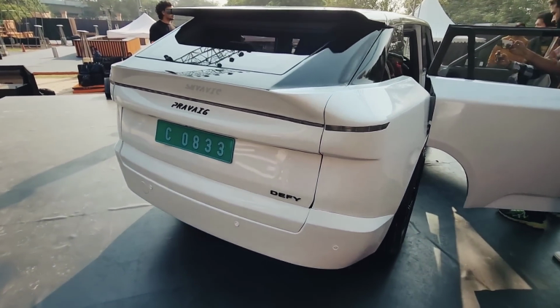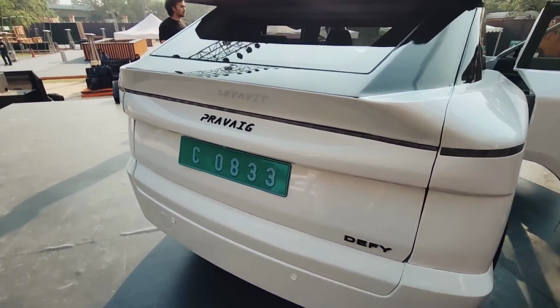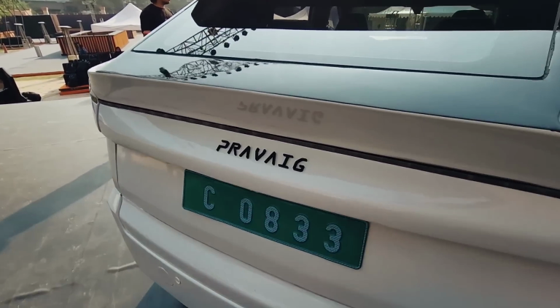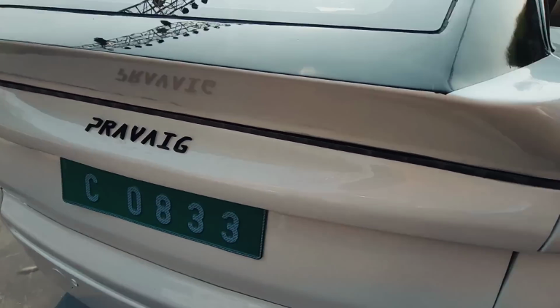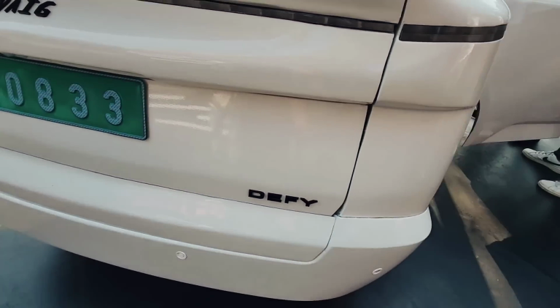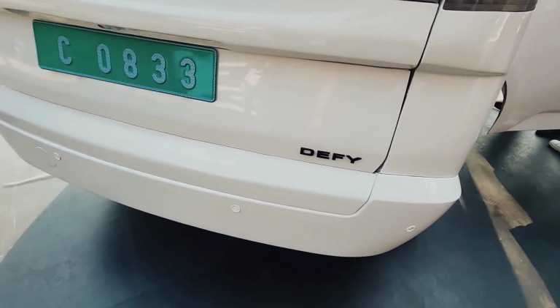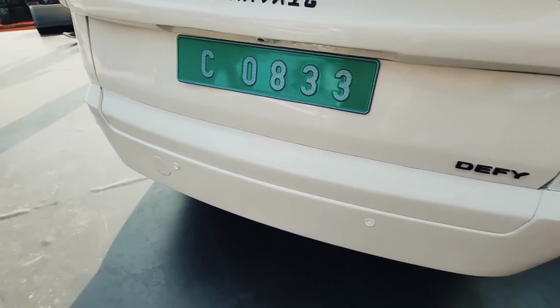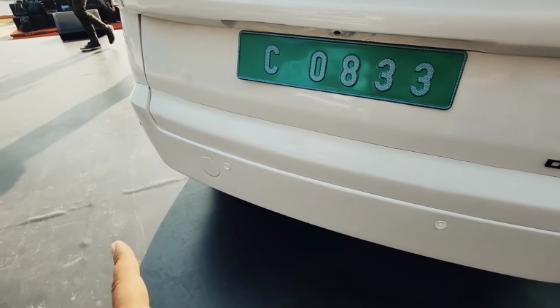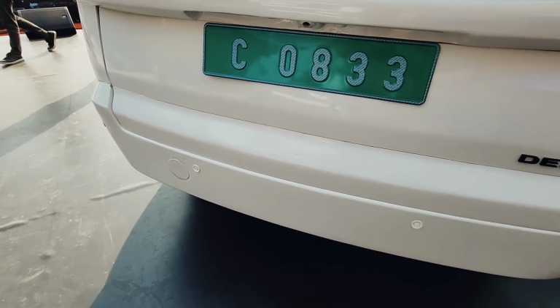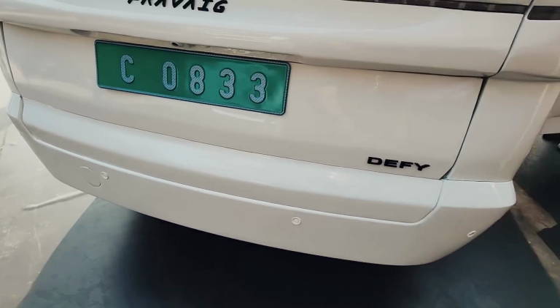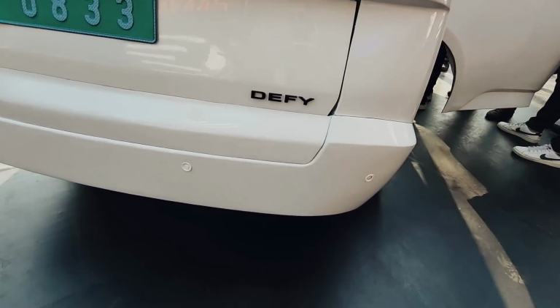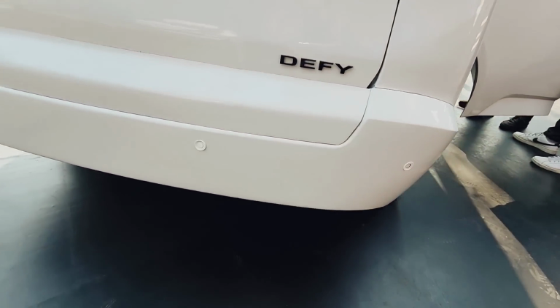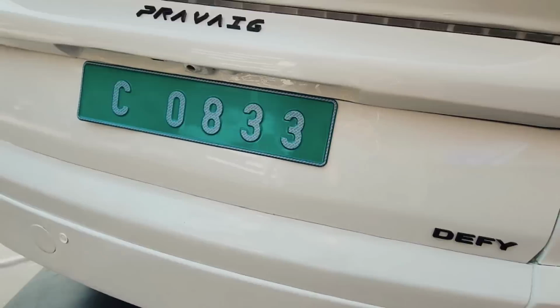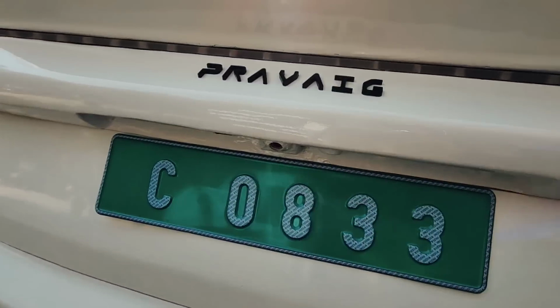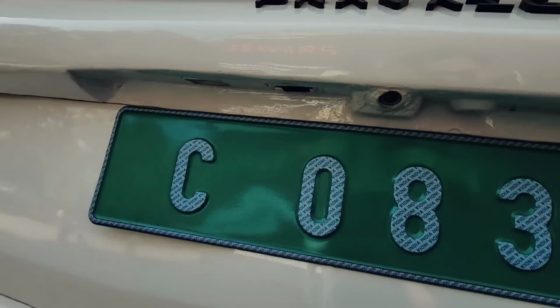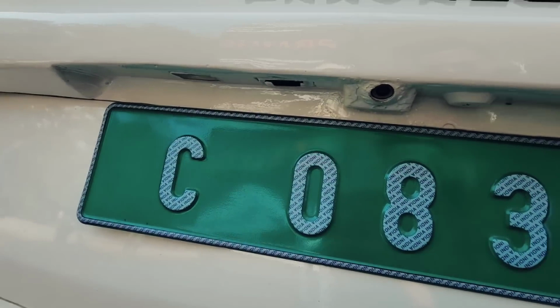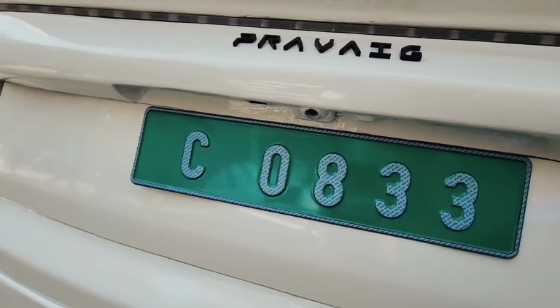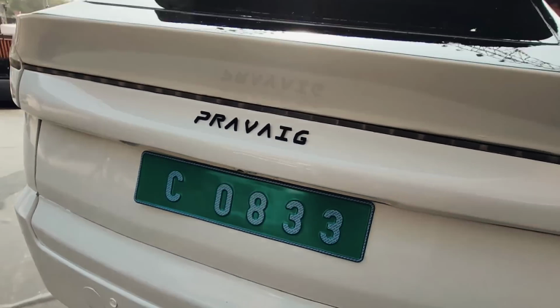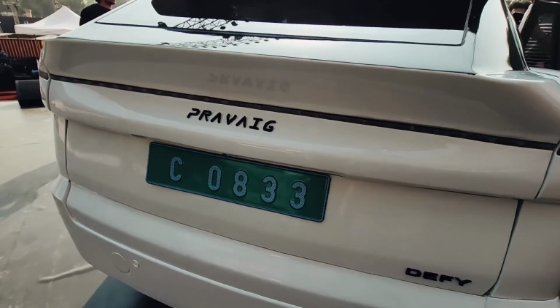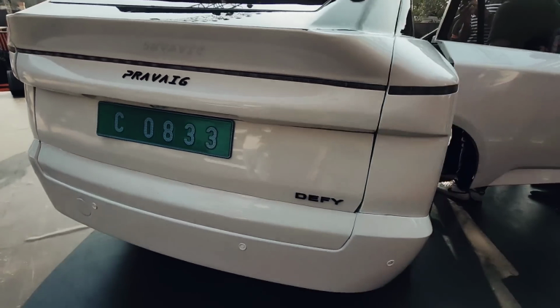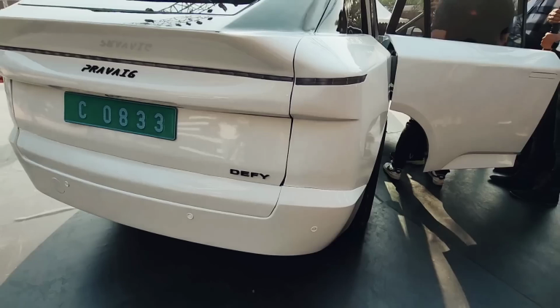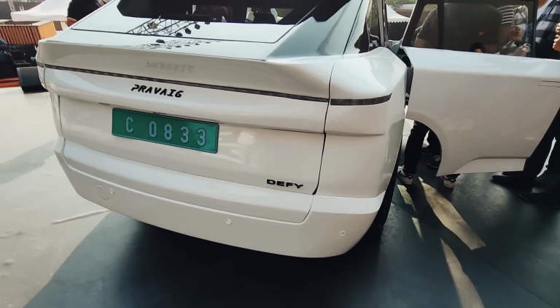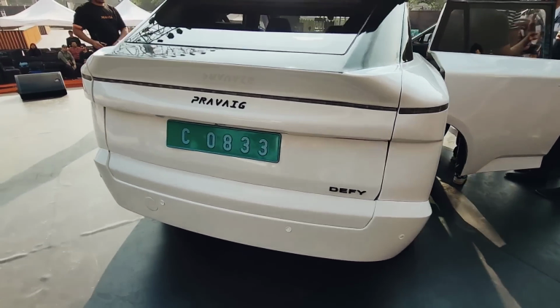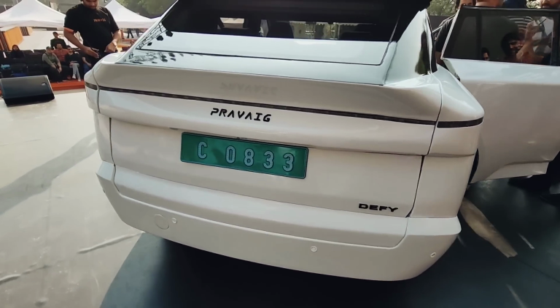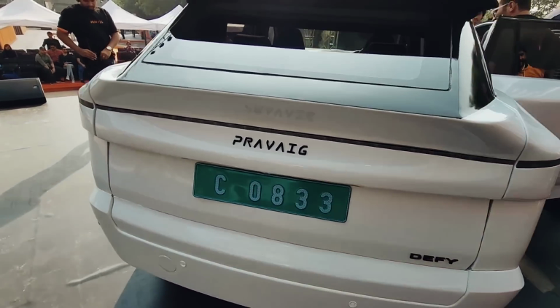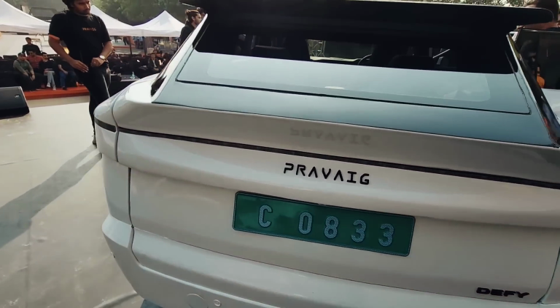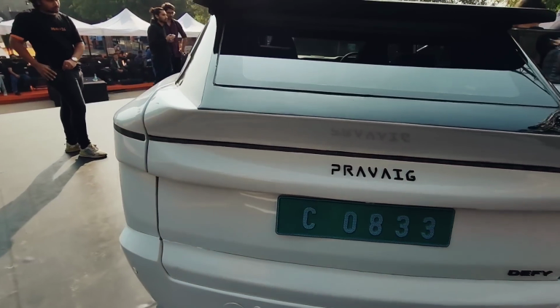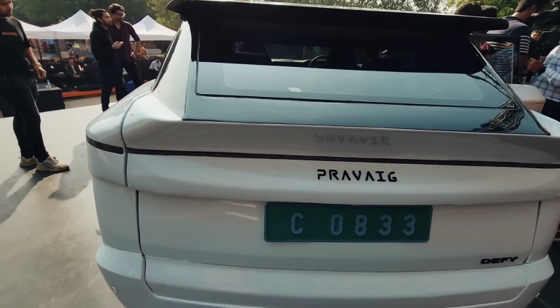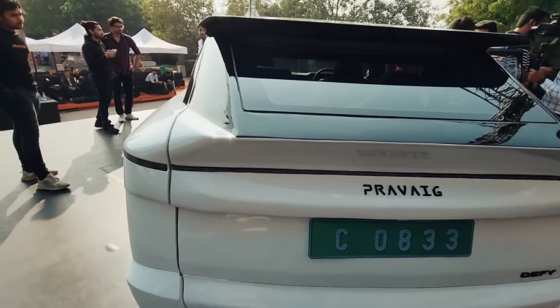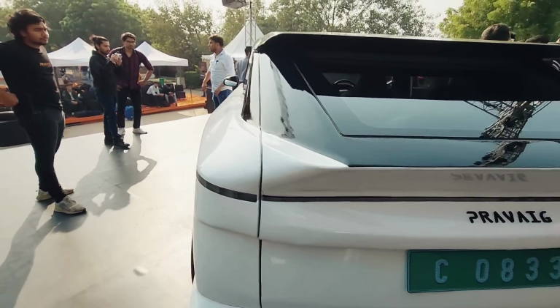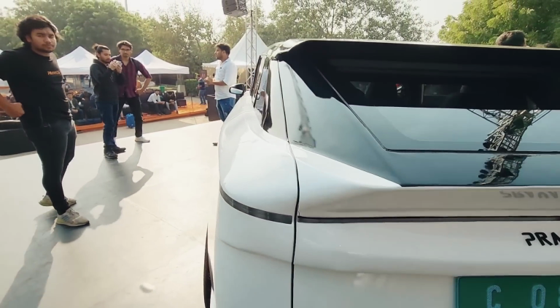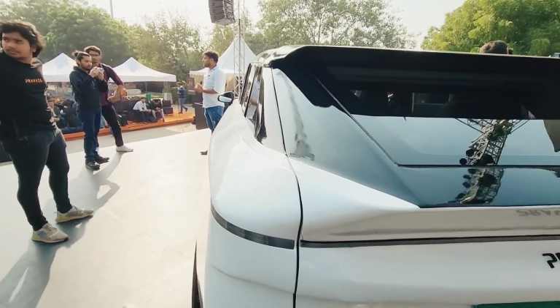This is the rear of the Praveg Defy. You get the Praveg branding and Defy logo right here. There are parking sensors, and there is a slot for a camera as well.